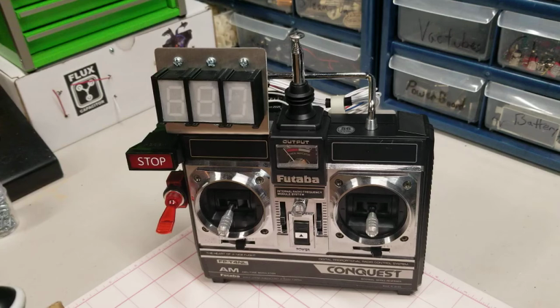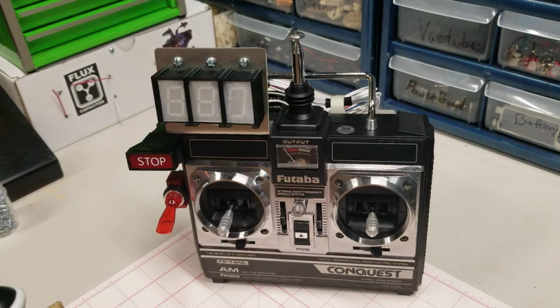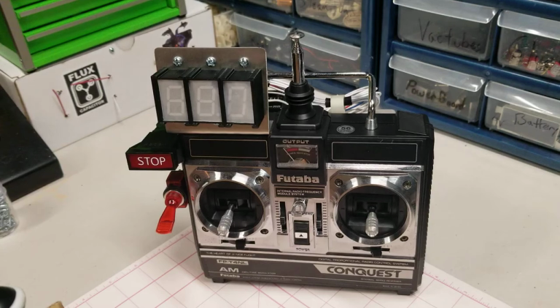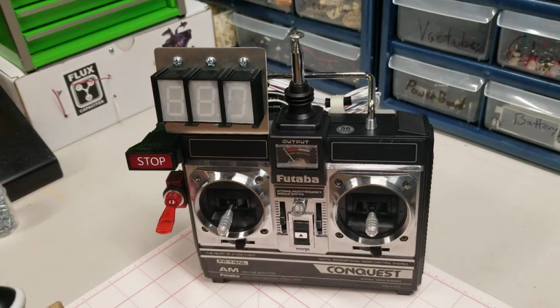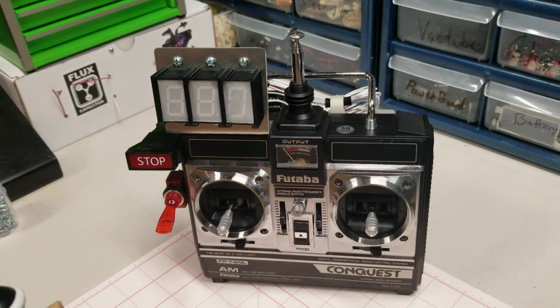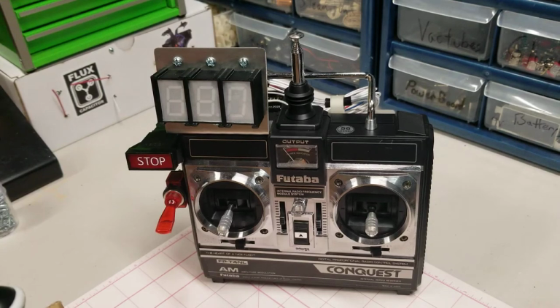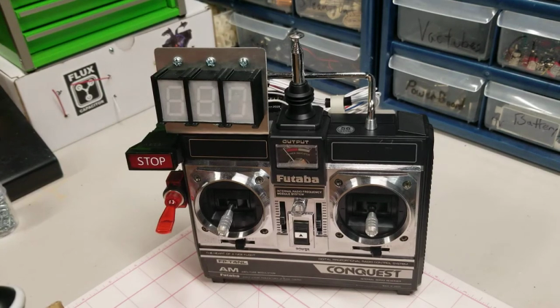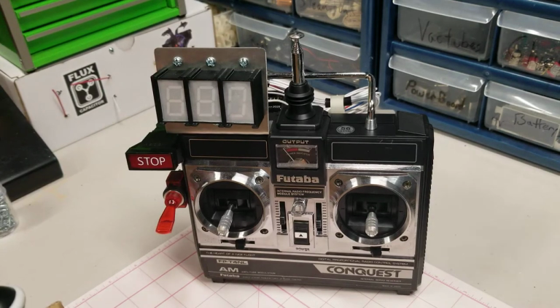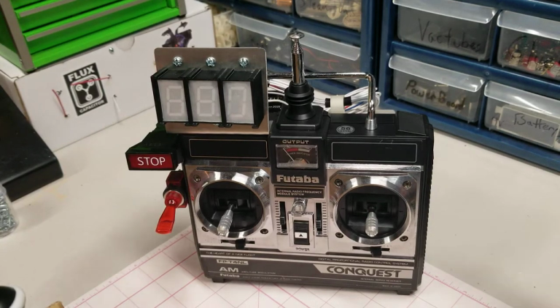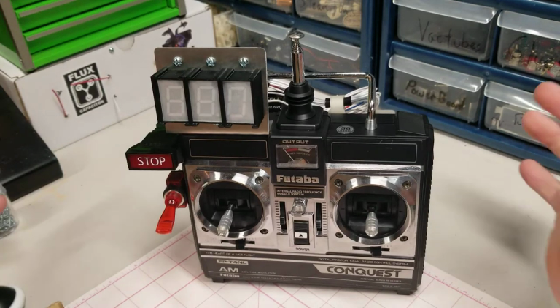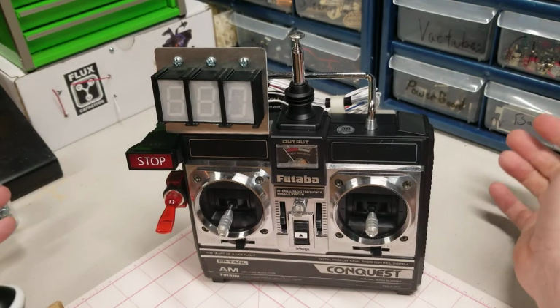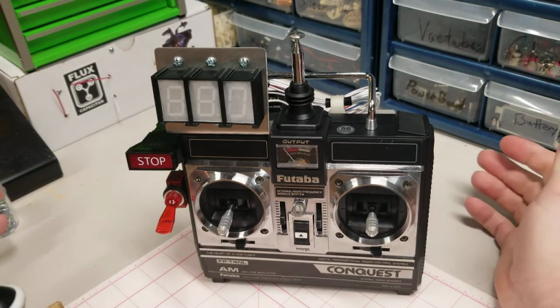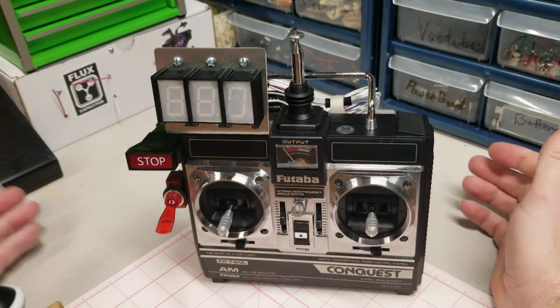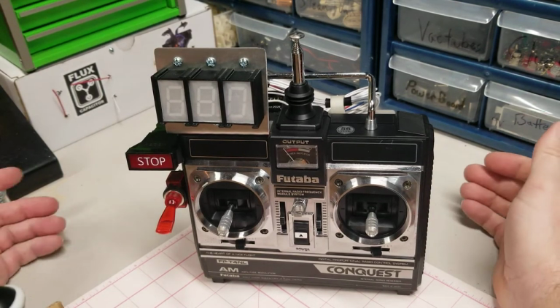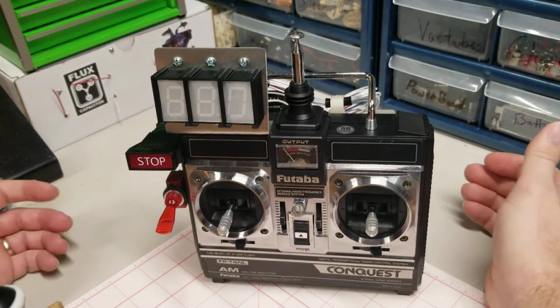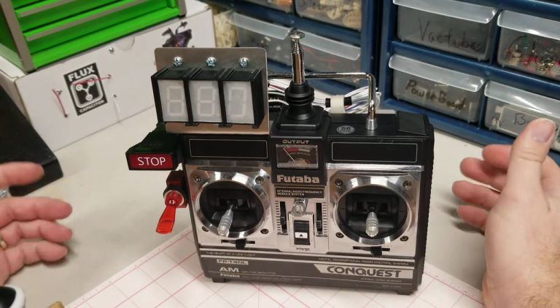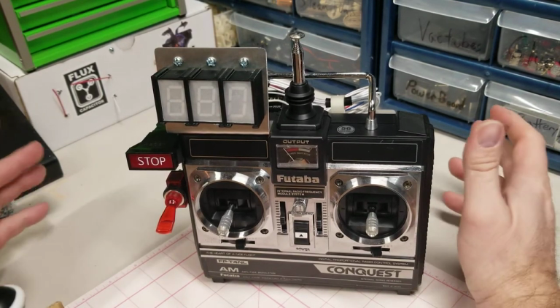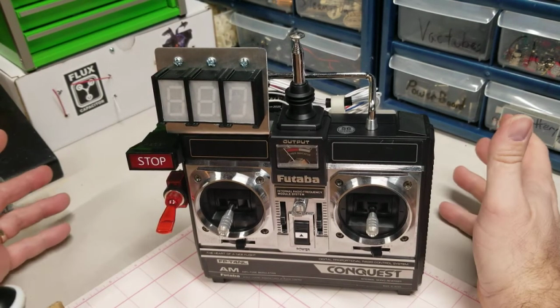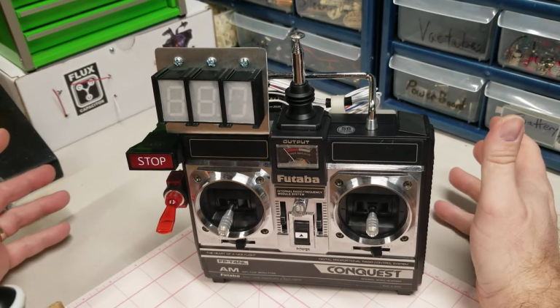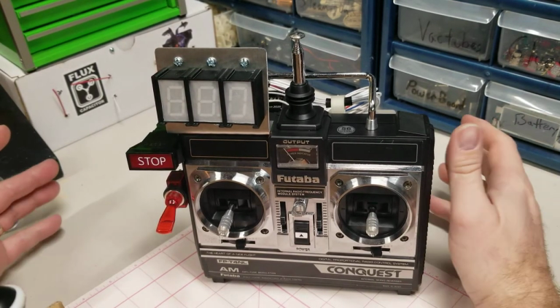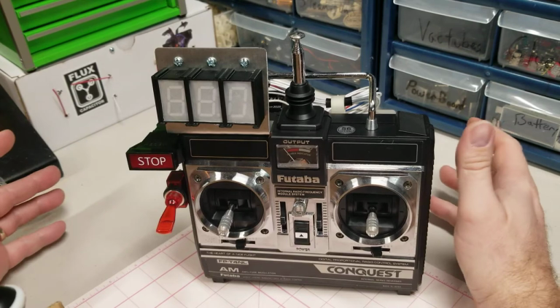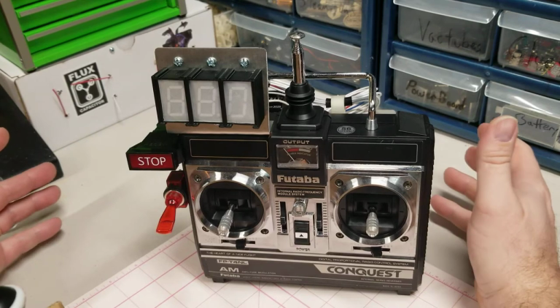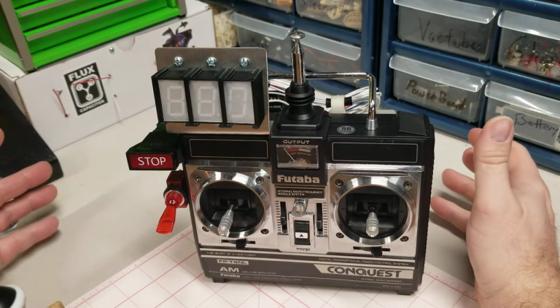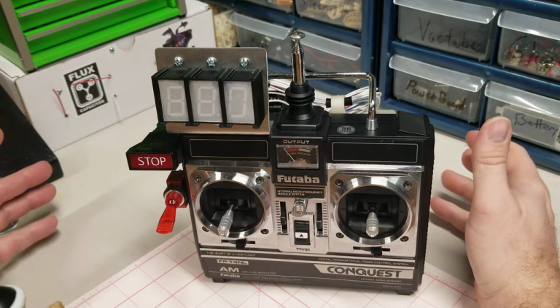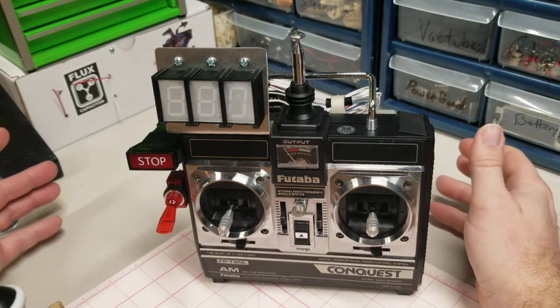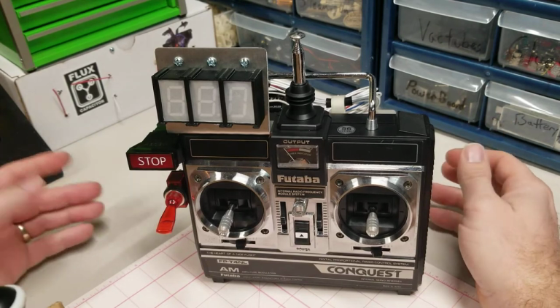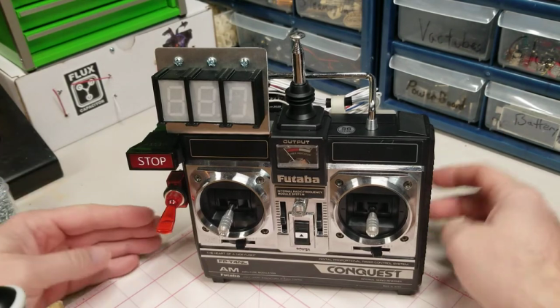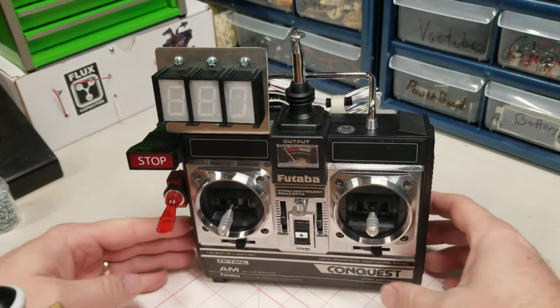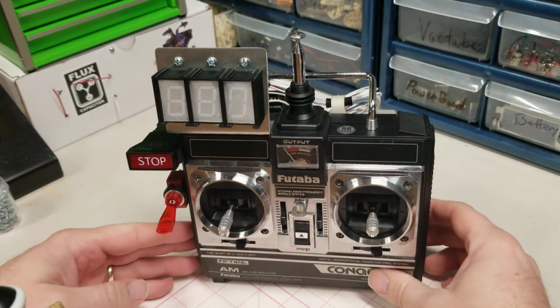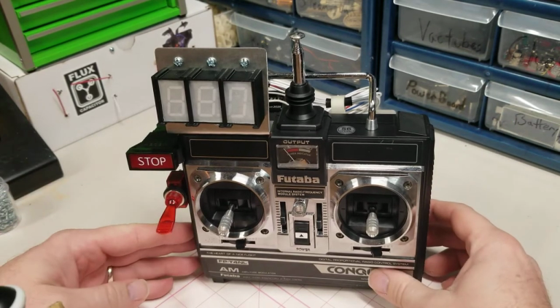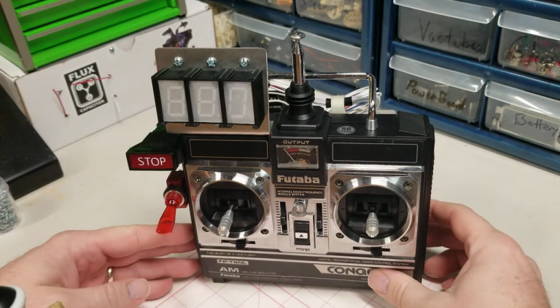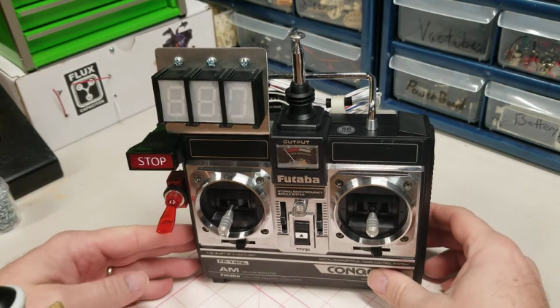Hey there, this is Doc's Prop Shop. This is our version 3 cosplay Class C remote. We use a Futaba Conquest.